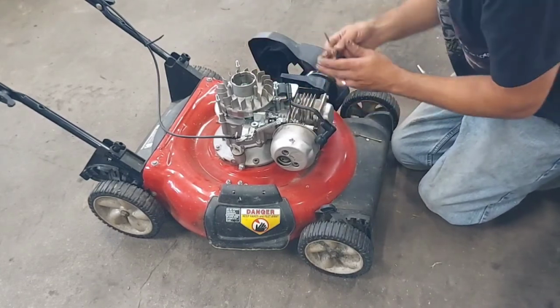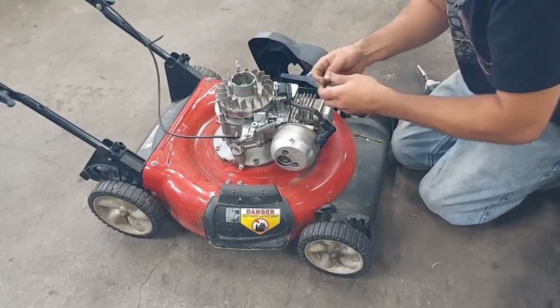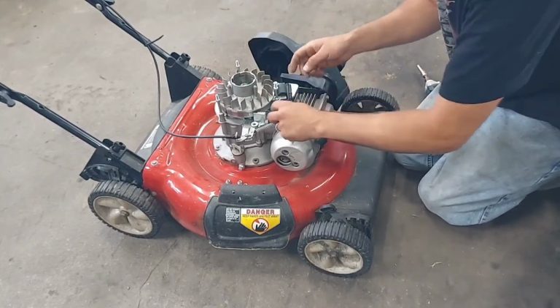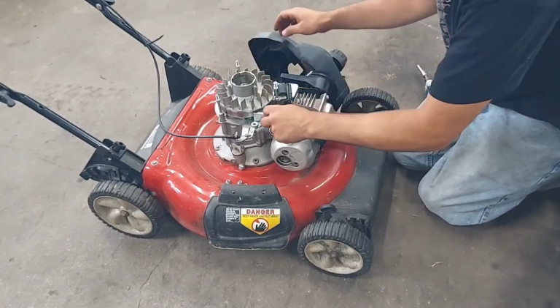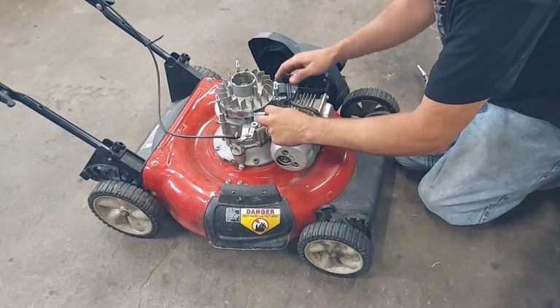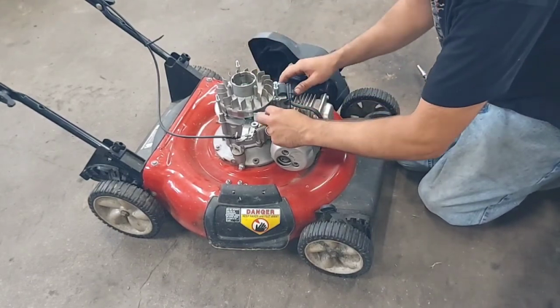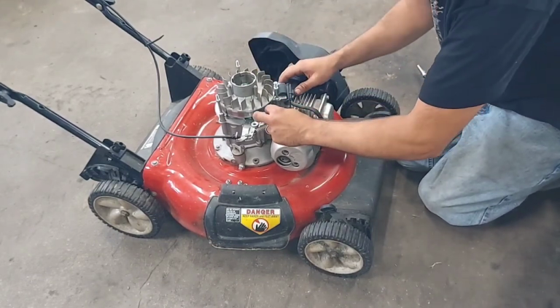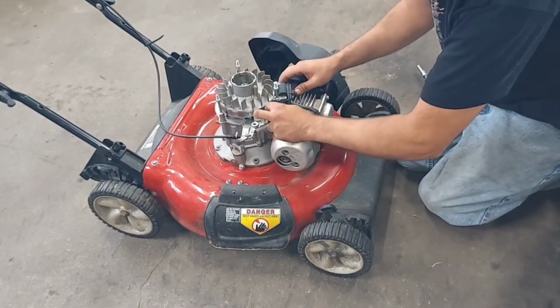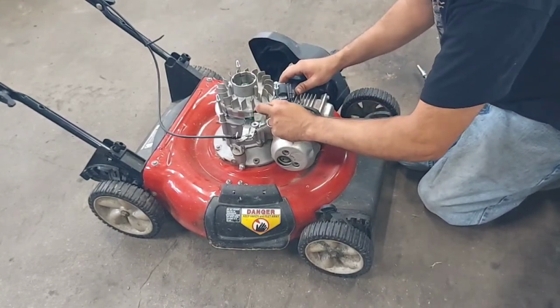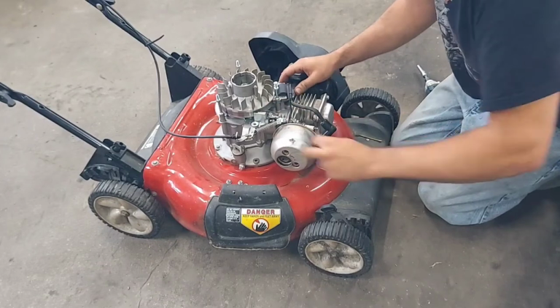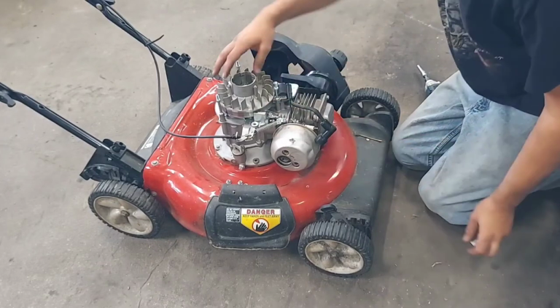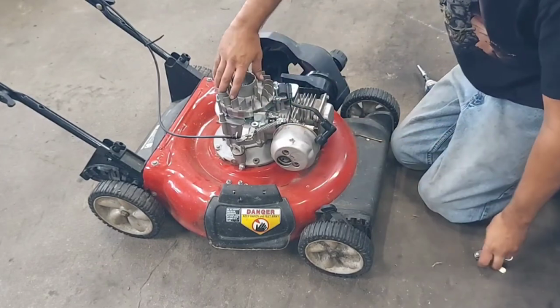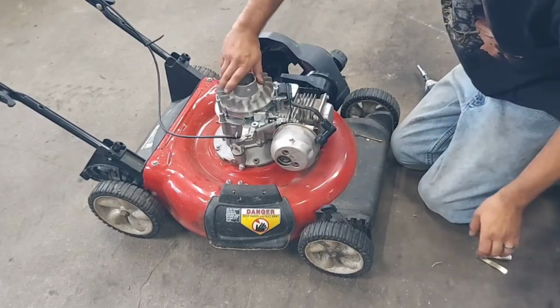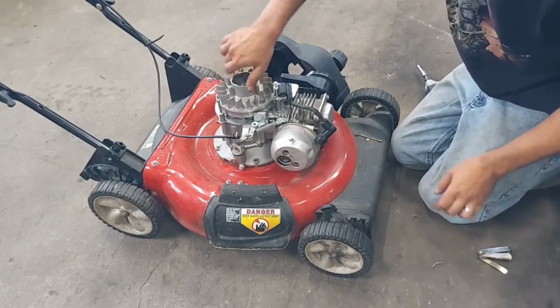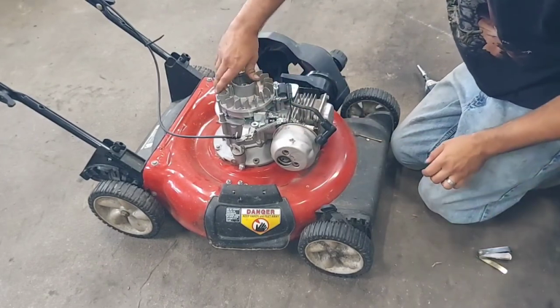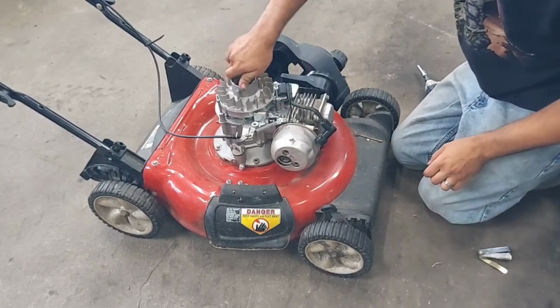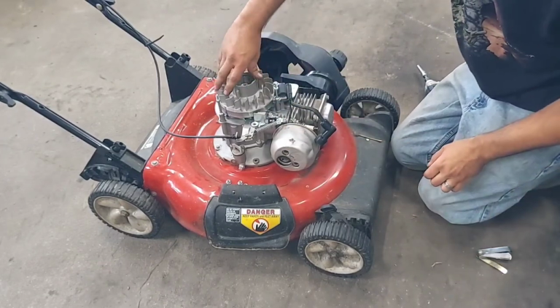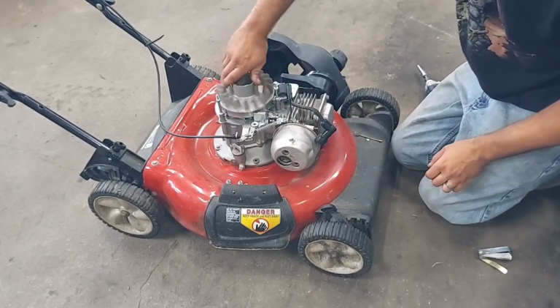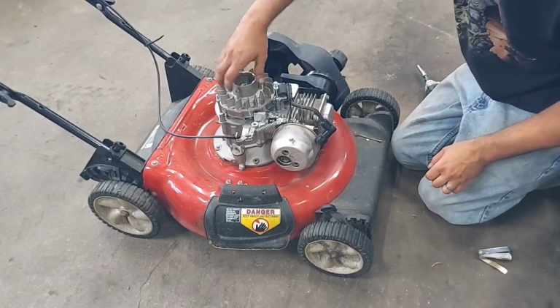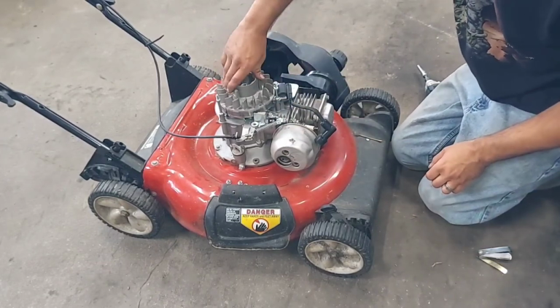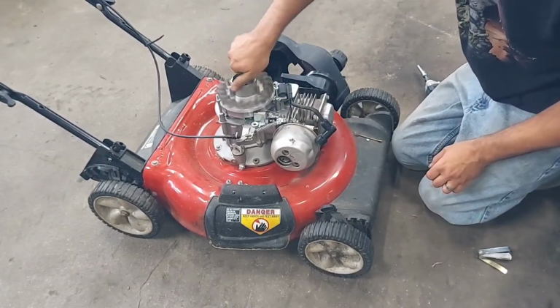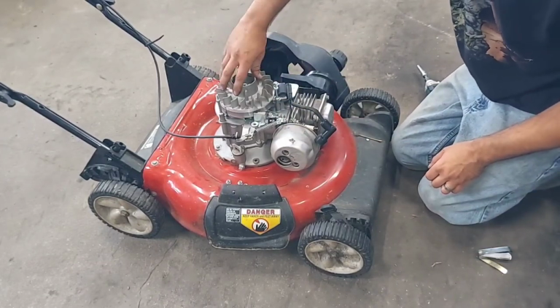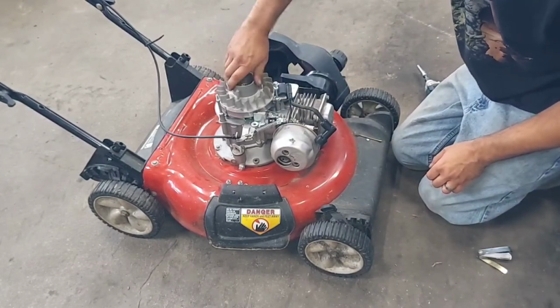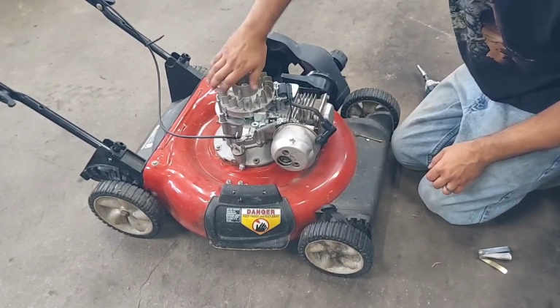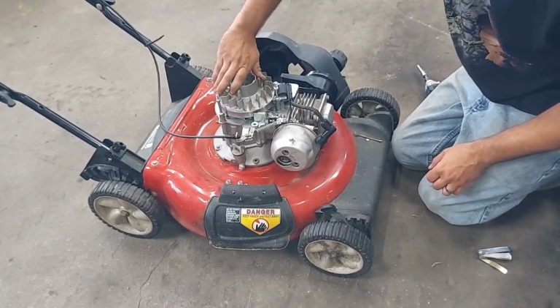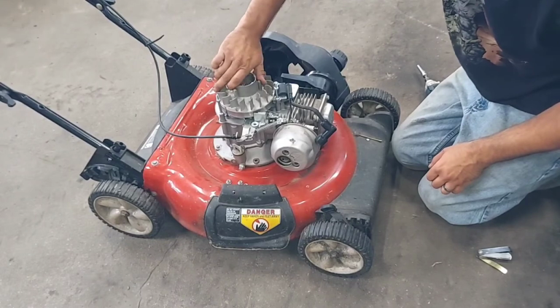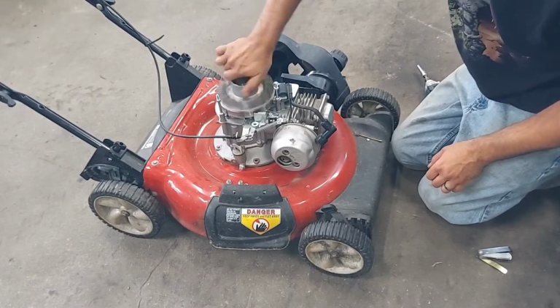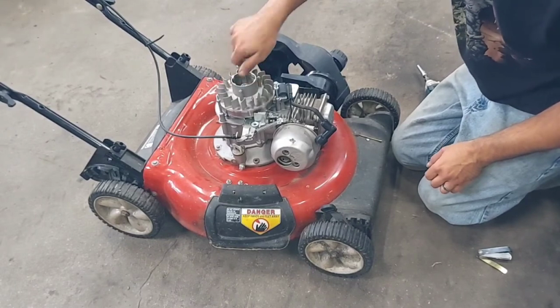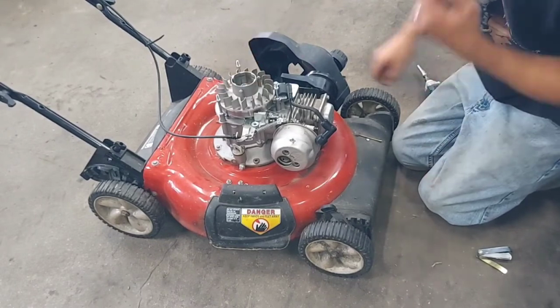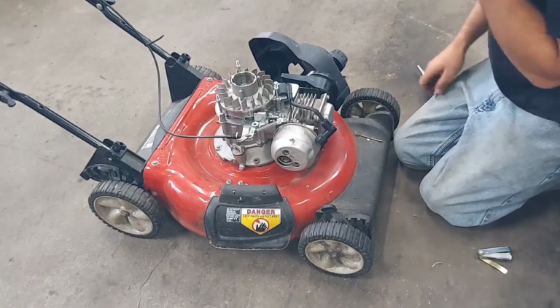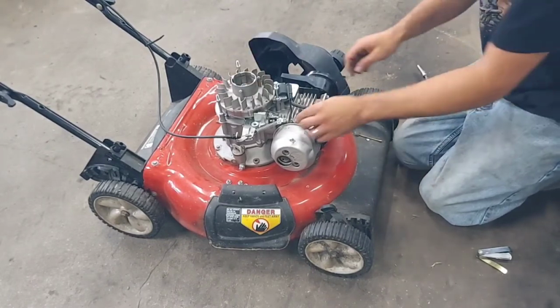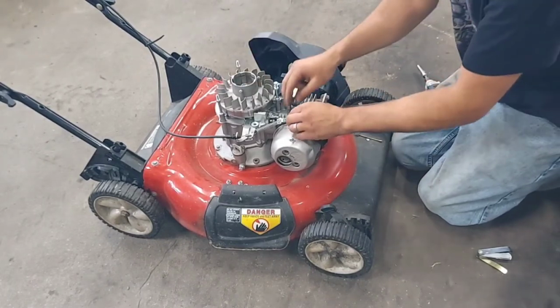Double check it — seems pretty good. Then you want to turn it manually to make sure nothing's hitting. Looks good.